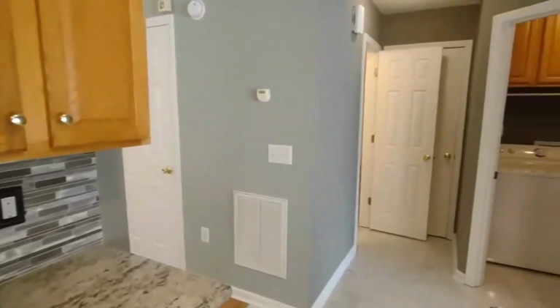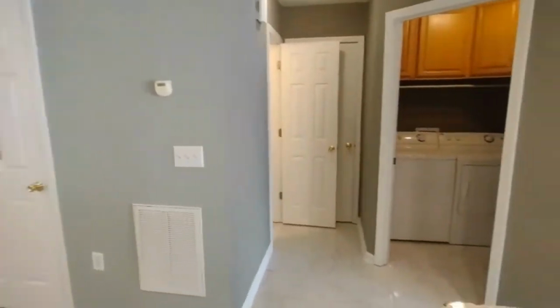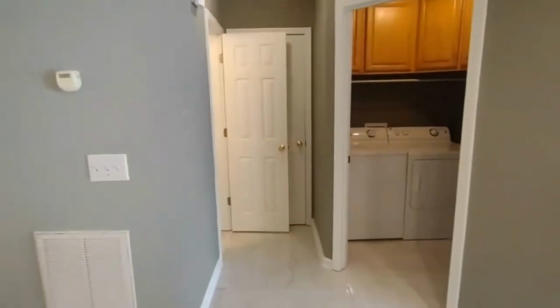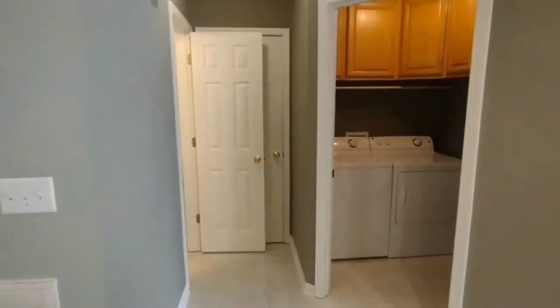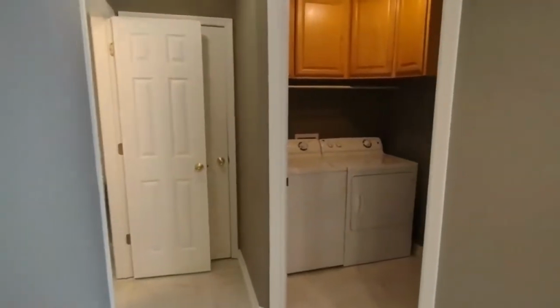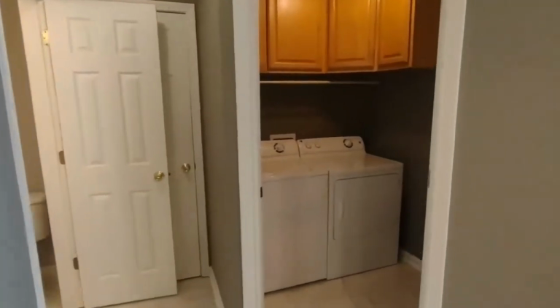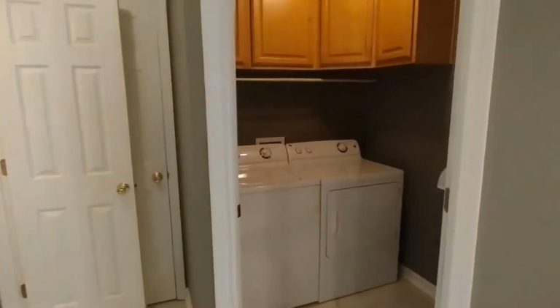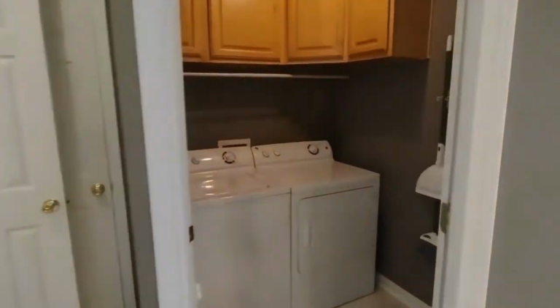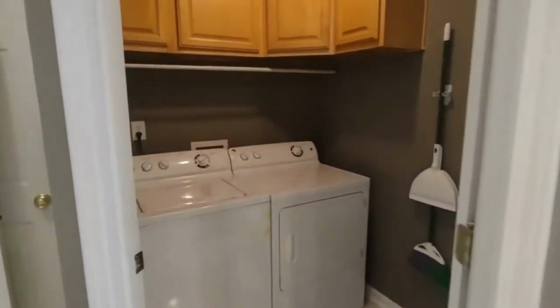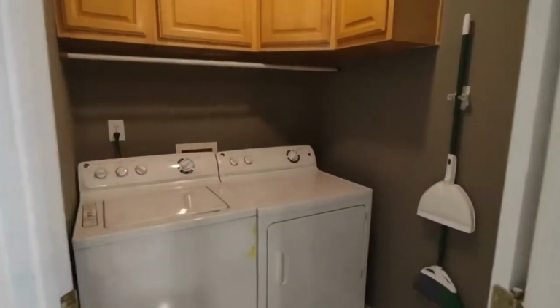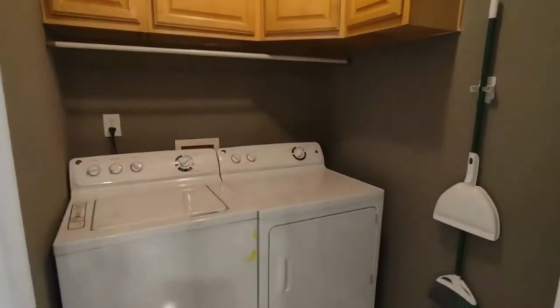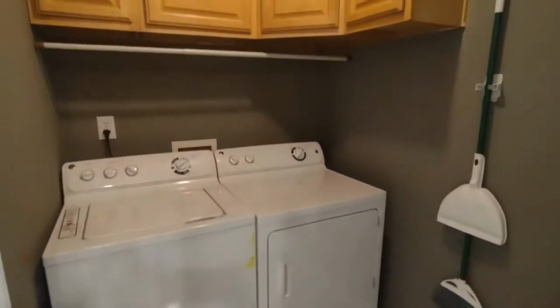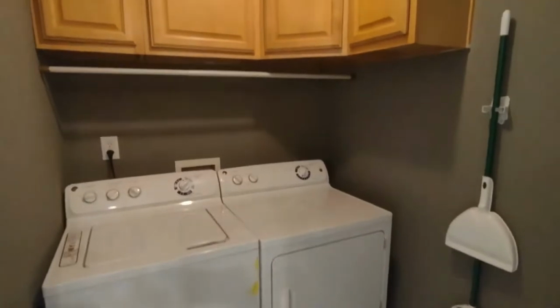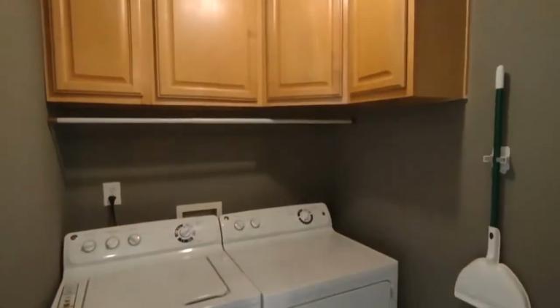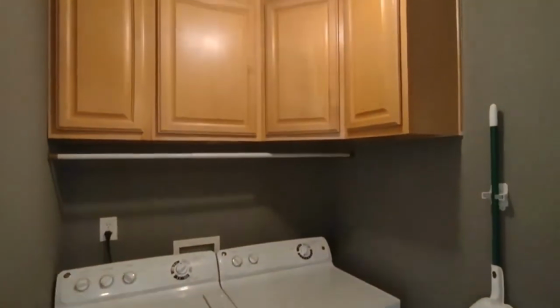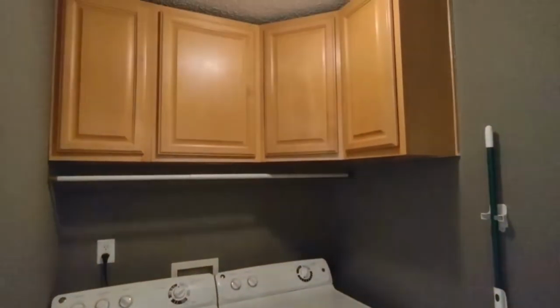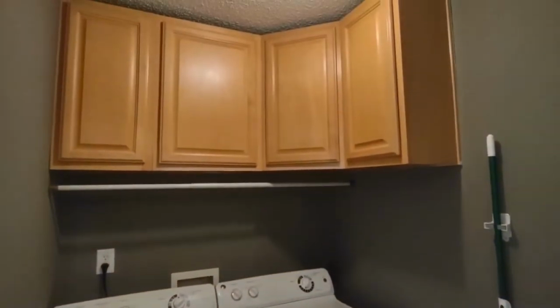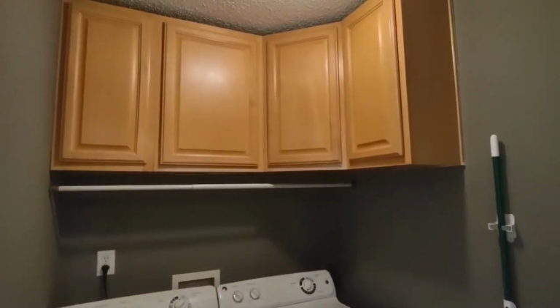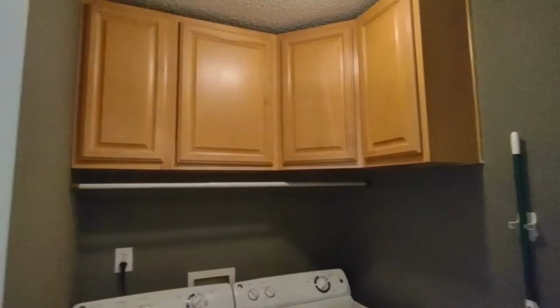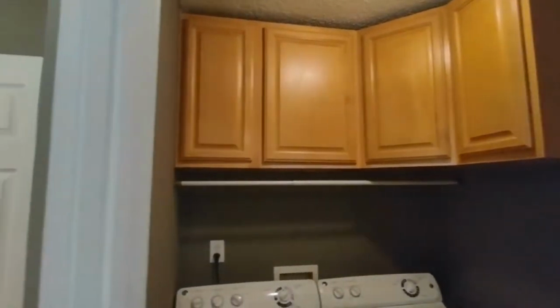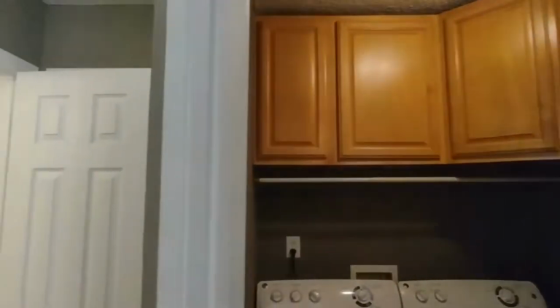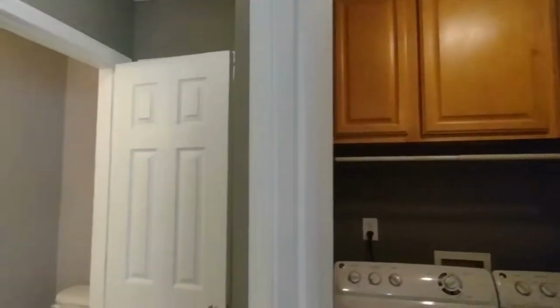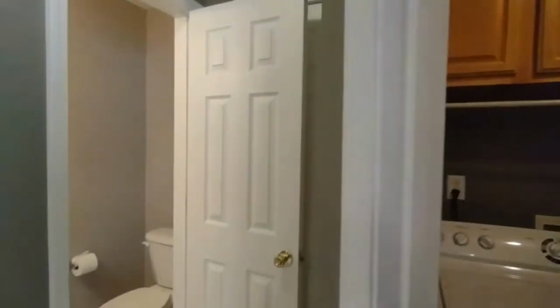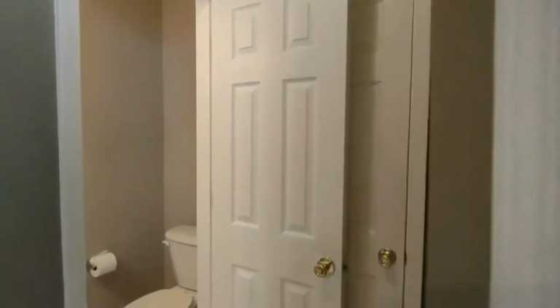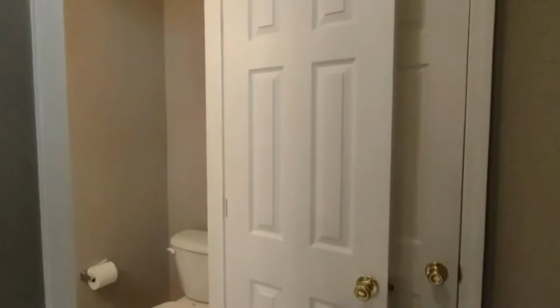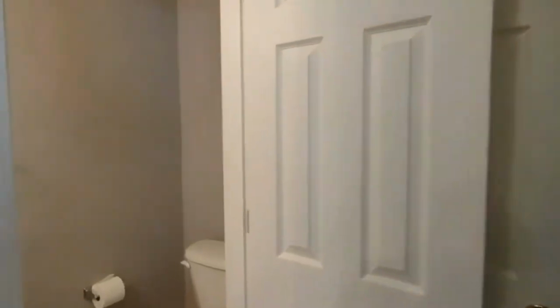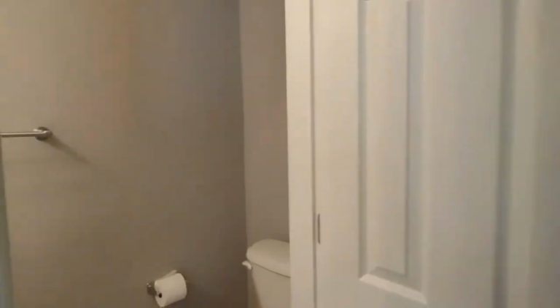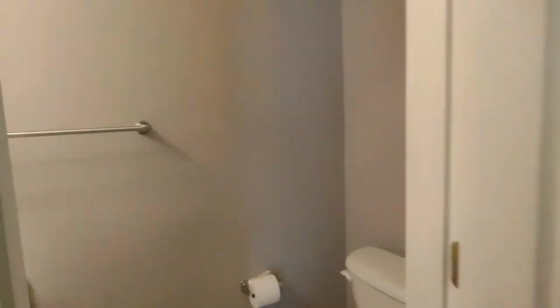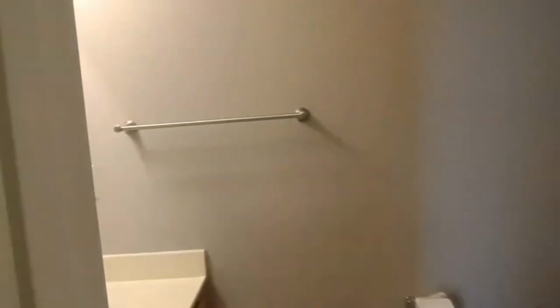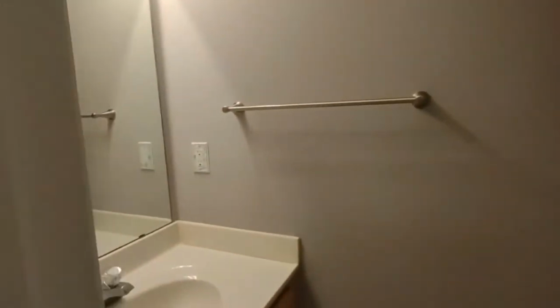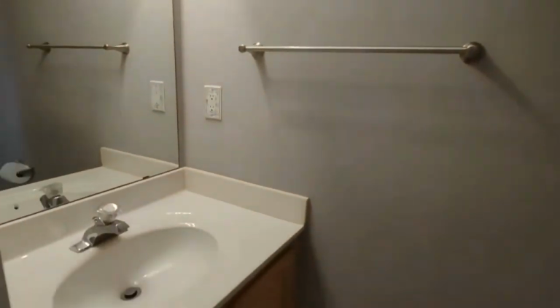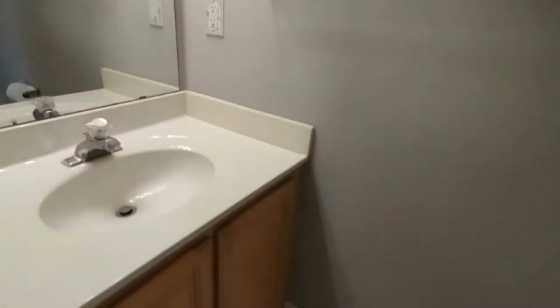Also downstairs, we have our laundry area. The laundry area is complete with washer, dryer, and cabinet space above. To our left now is our half bath. The half bath is complete with large vanity.